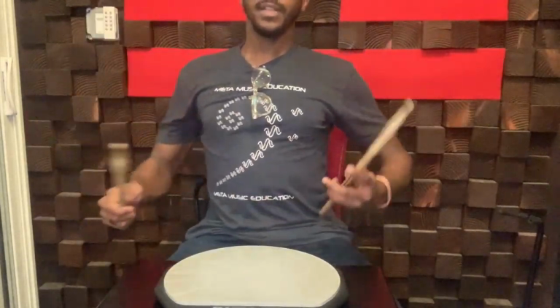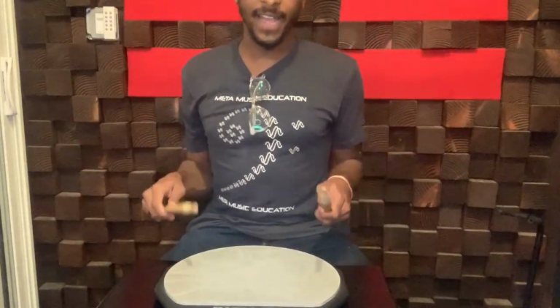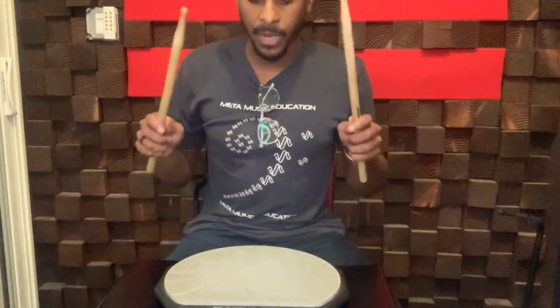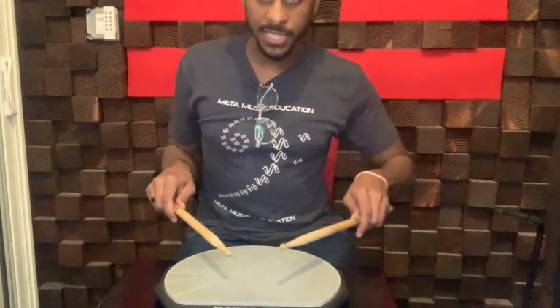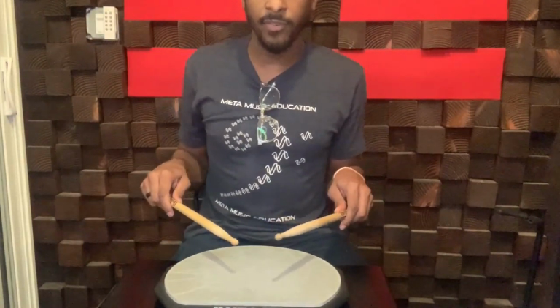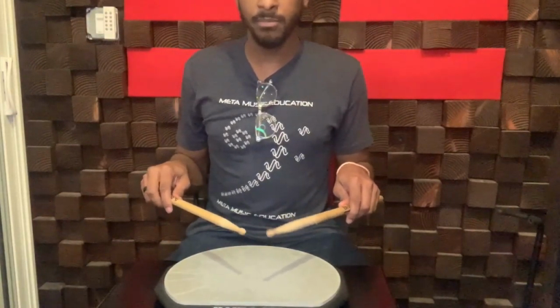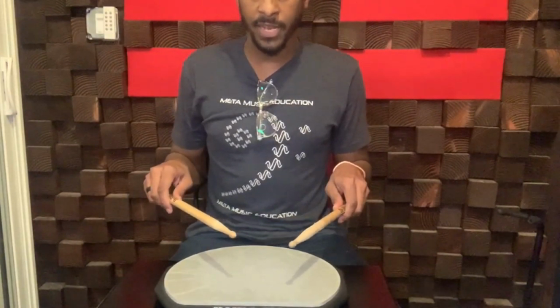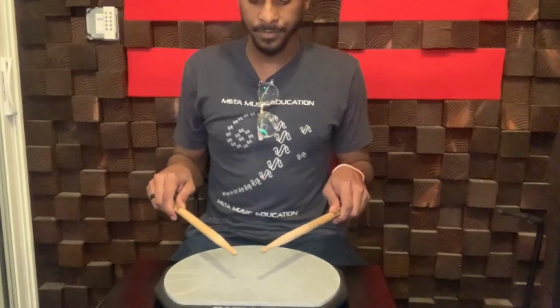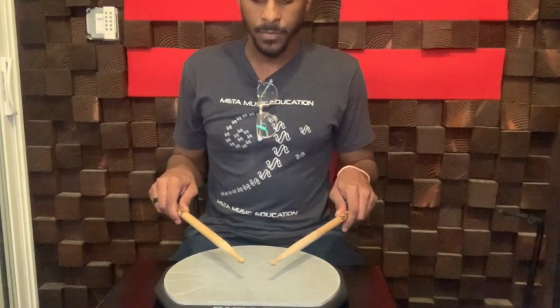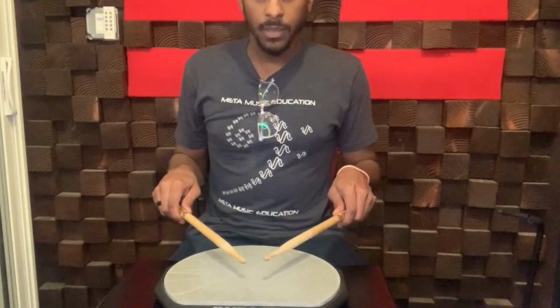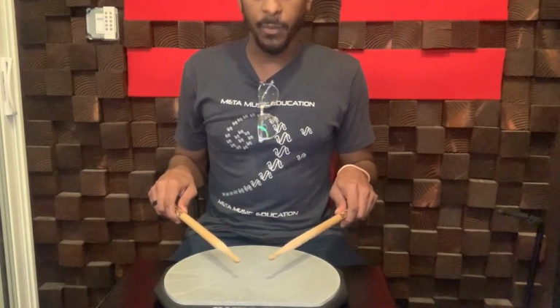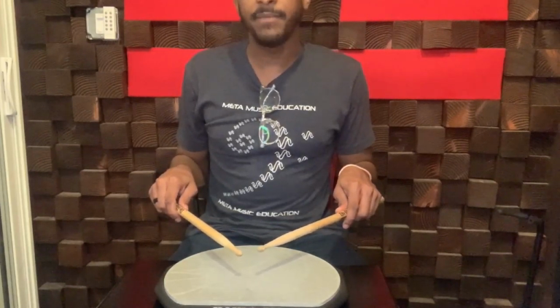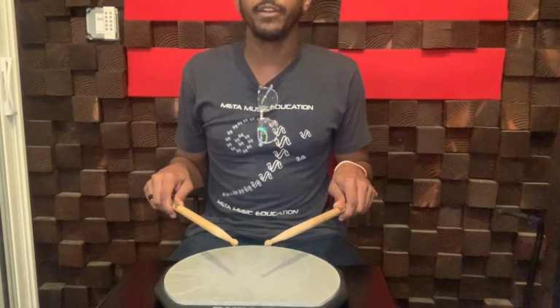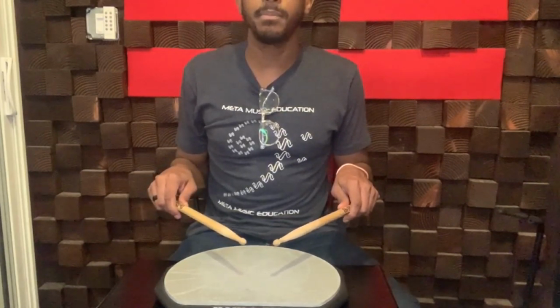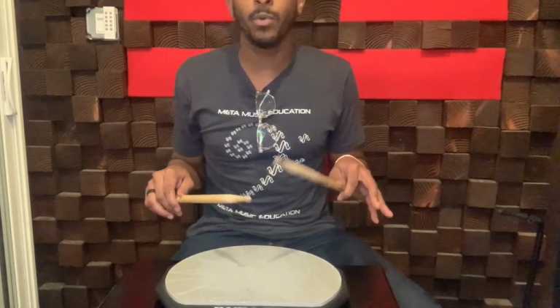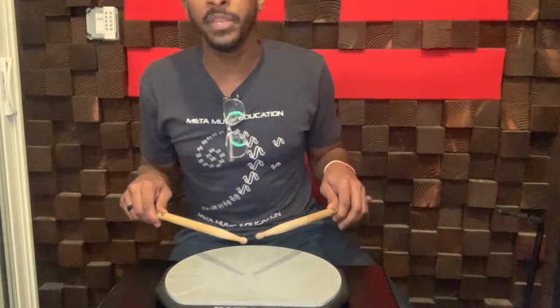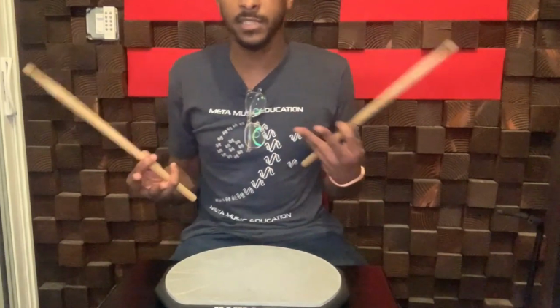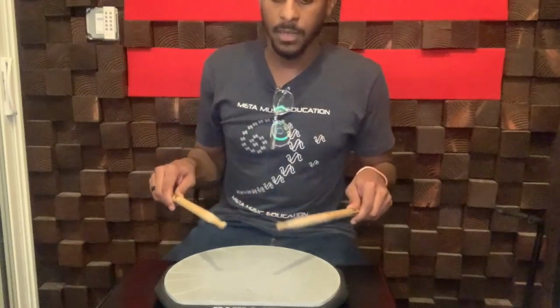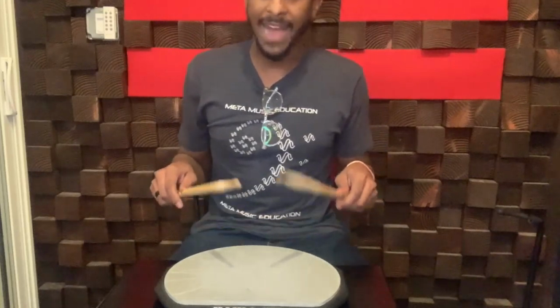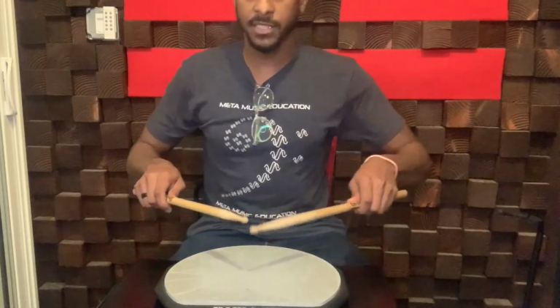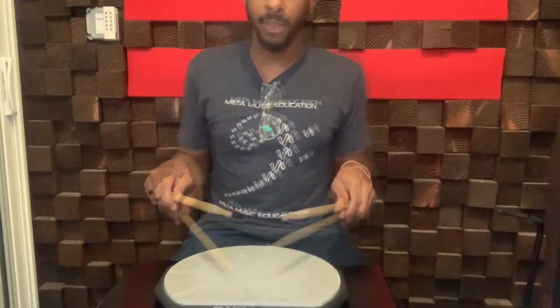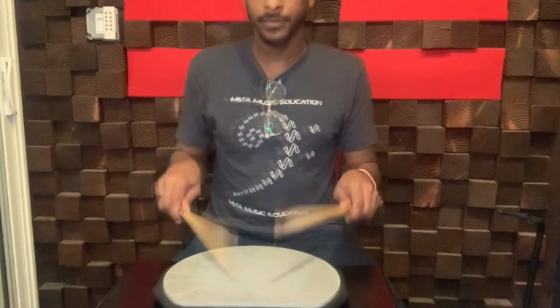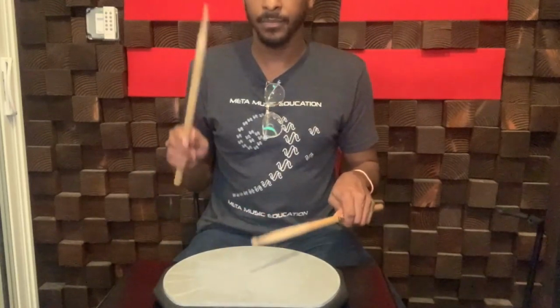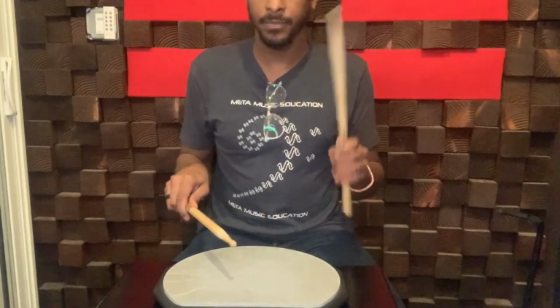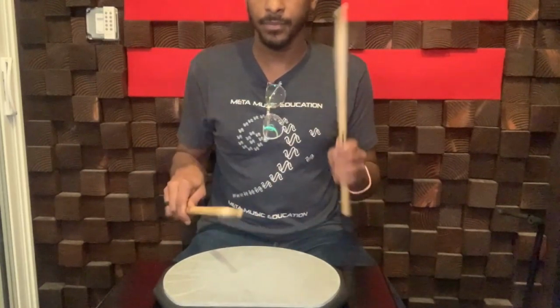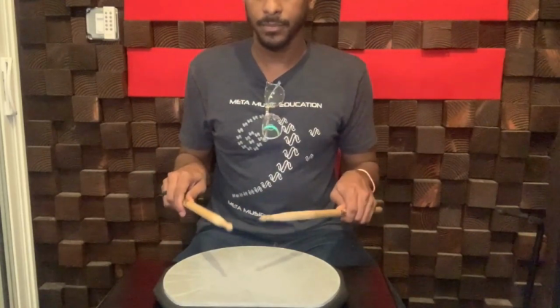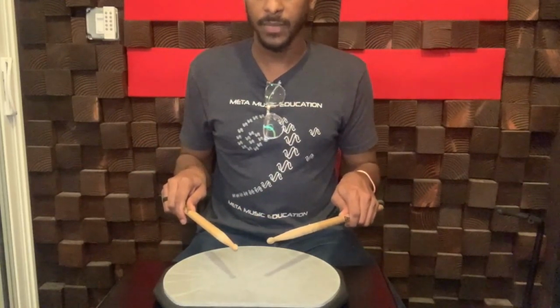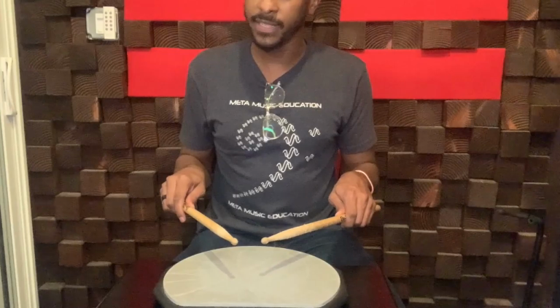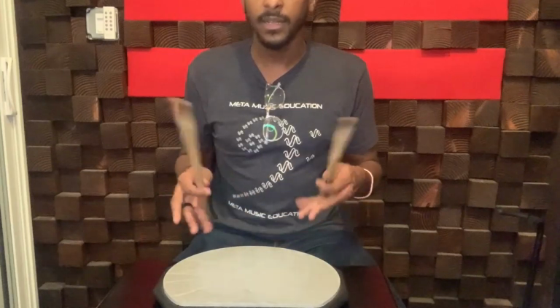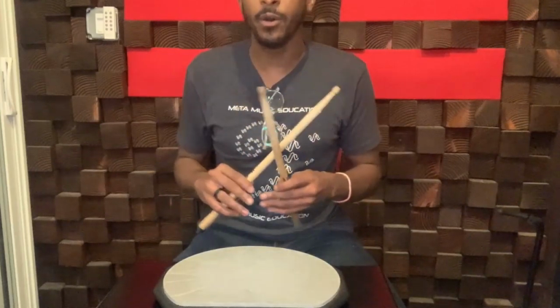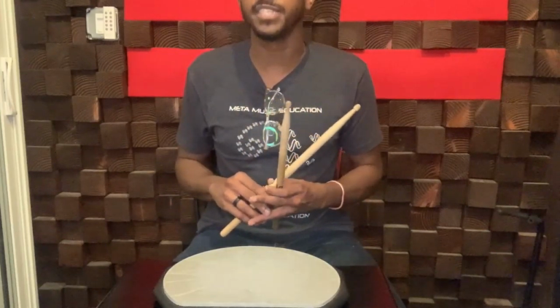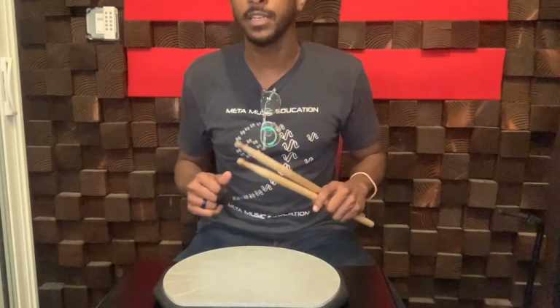And then finally, we're going to approach the center of our drum right here. We always aim for the center of the drum because that's where we get the purest, loudest tone. And there it is — that's how you hold your drumsticks. Good luck.